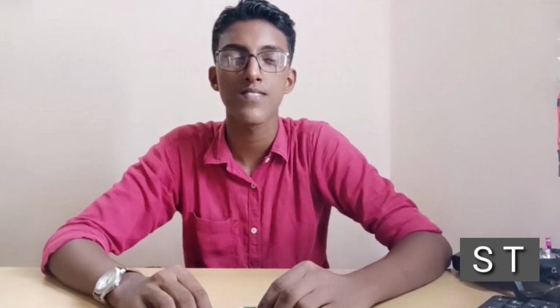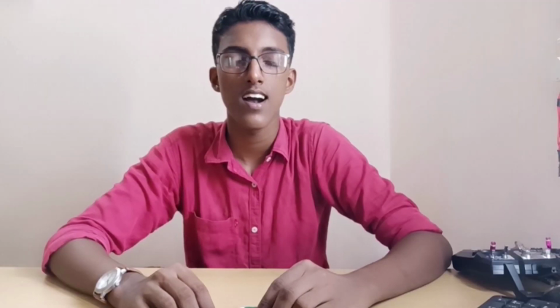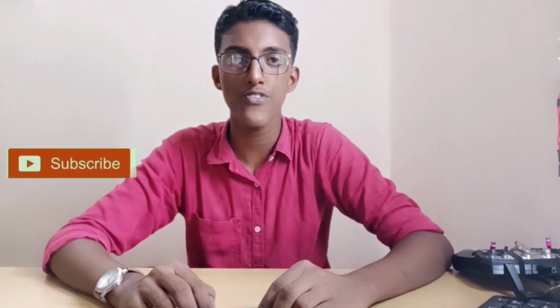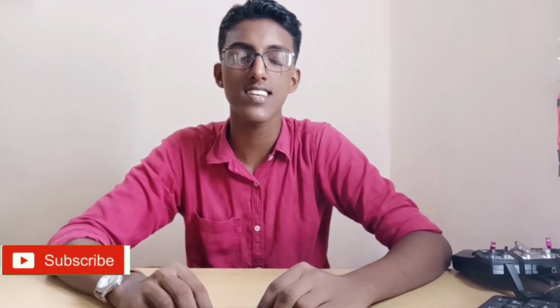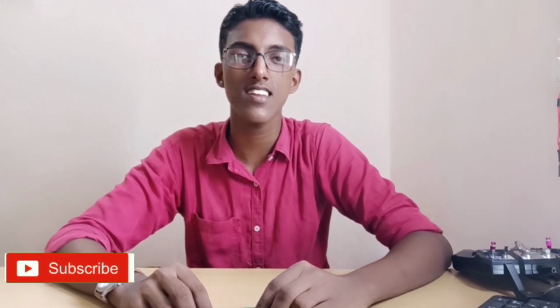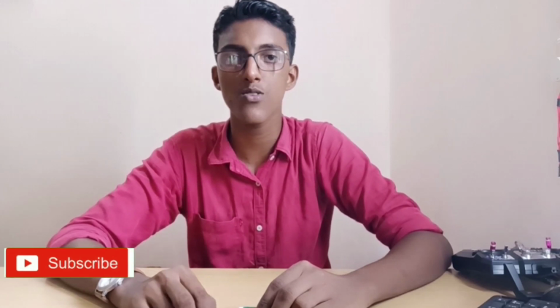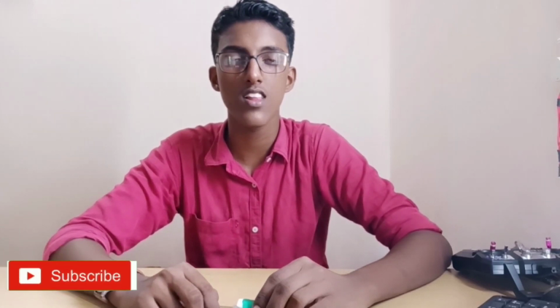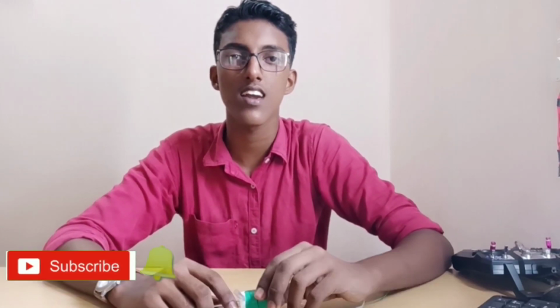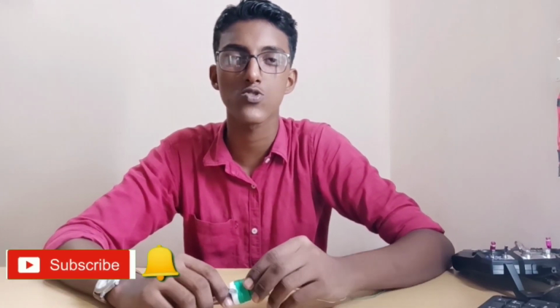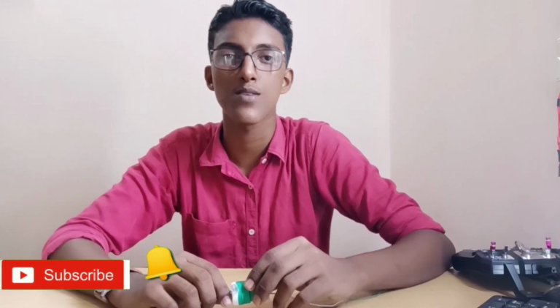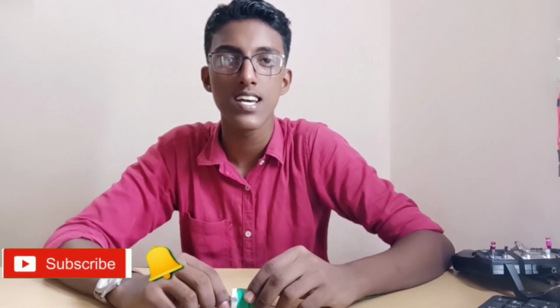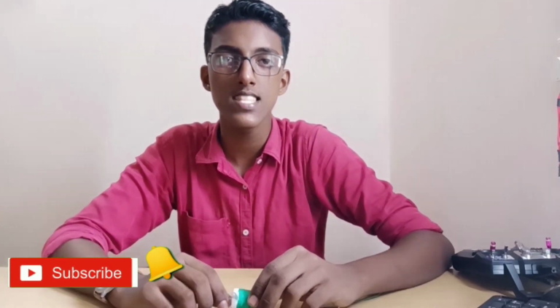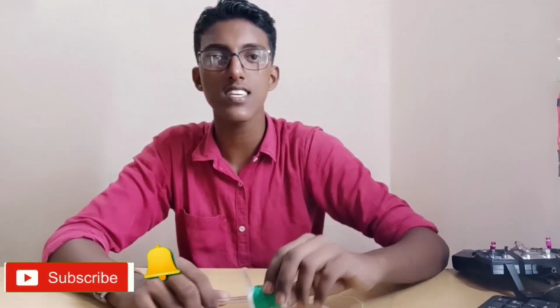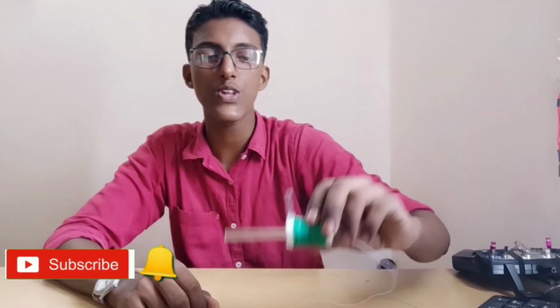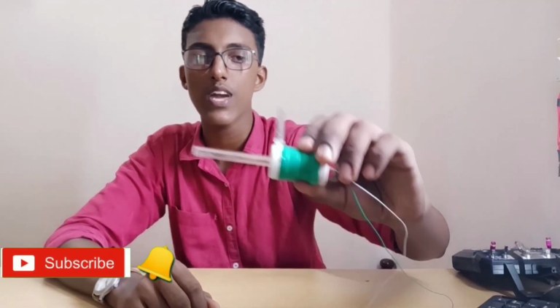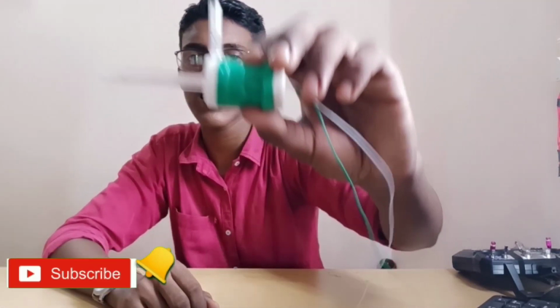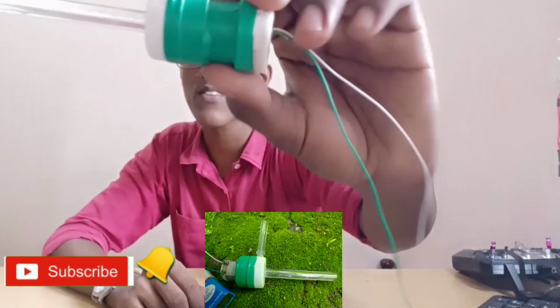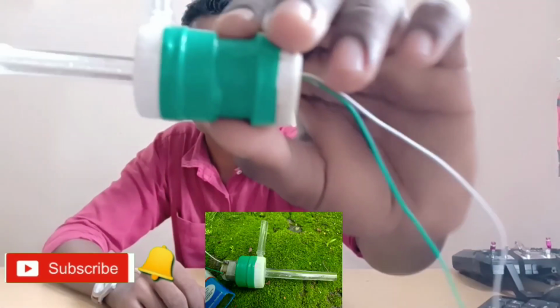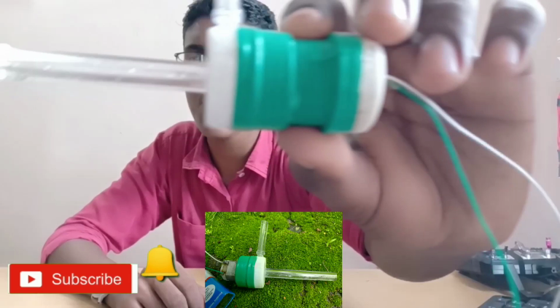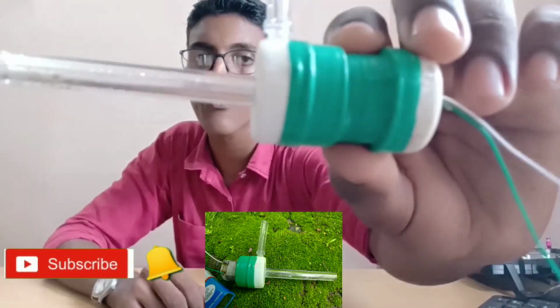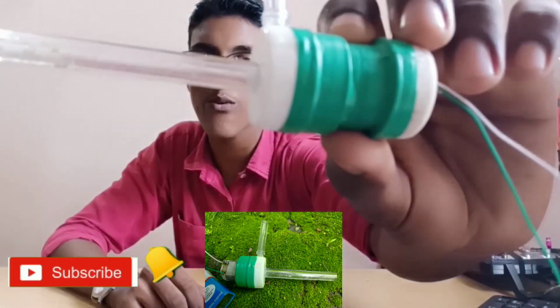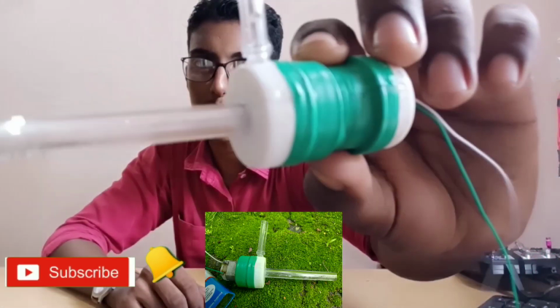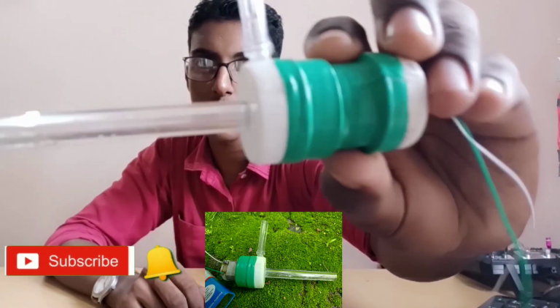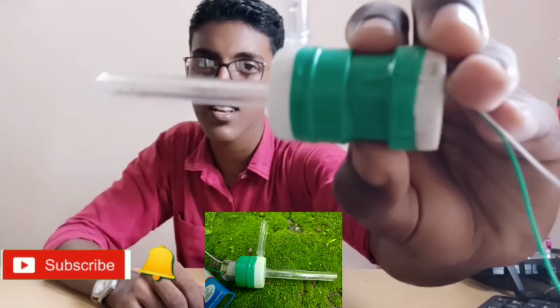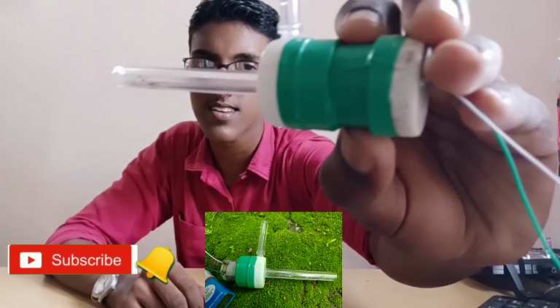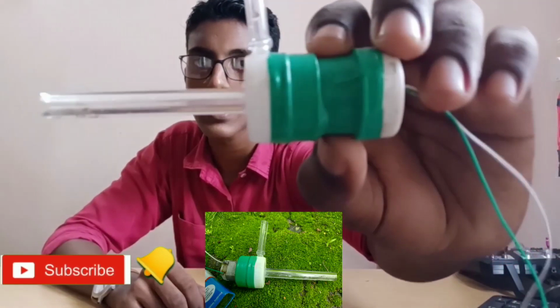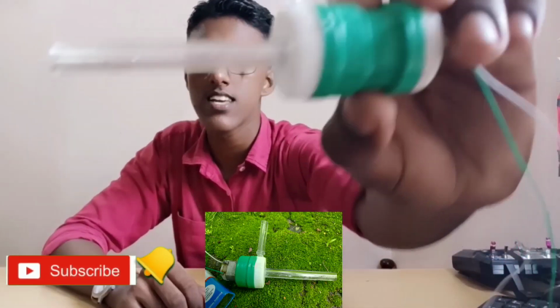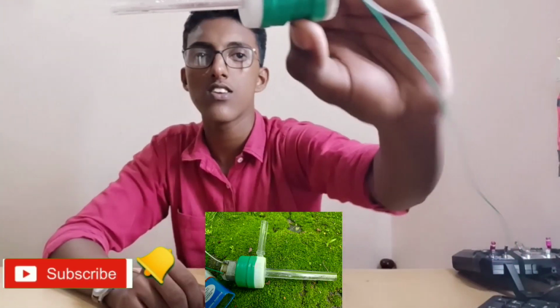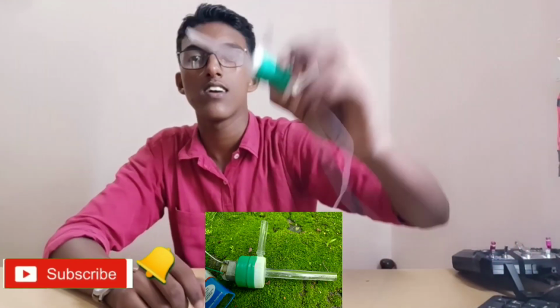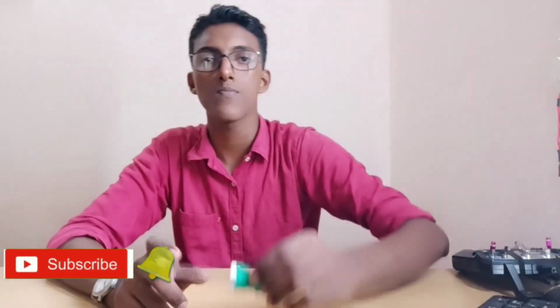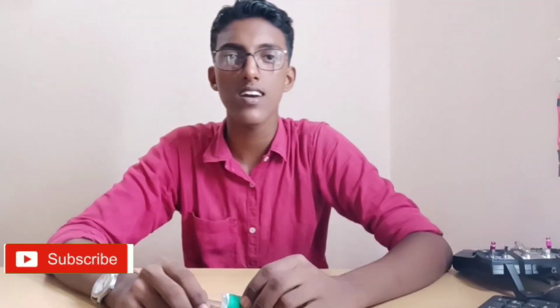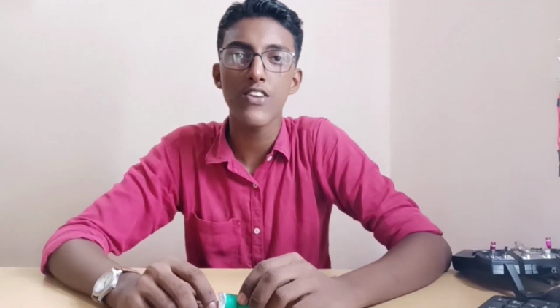Hello friends, welcome to this video. This video is about a mini water pump.